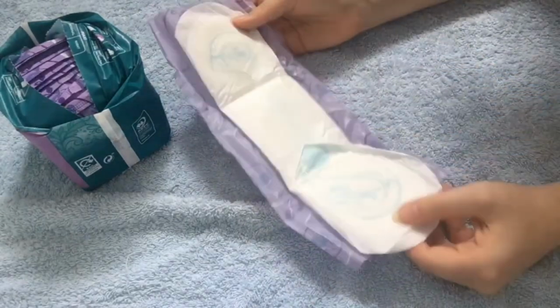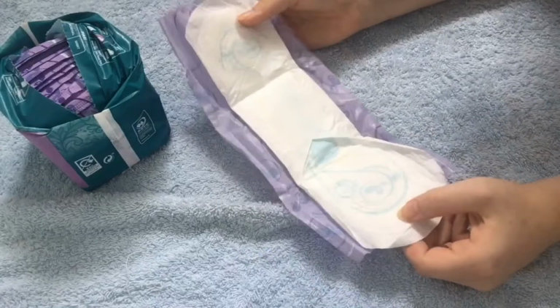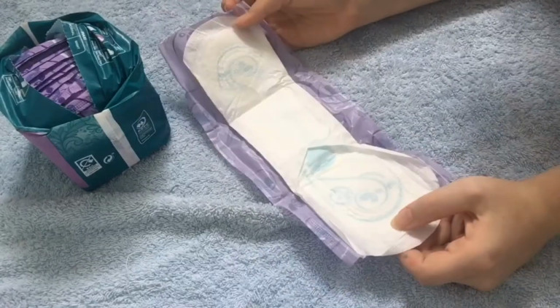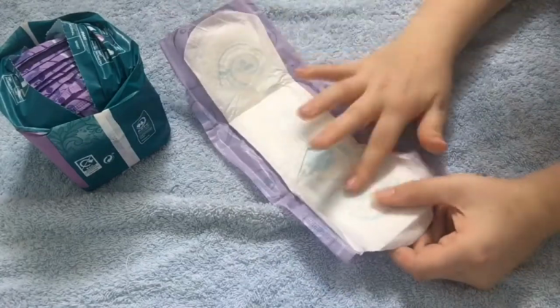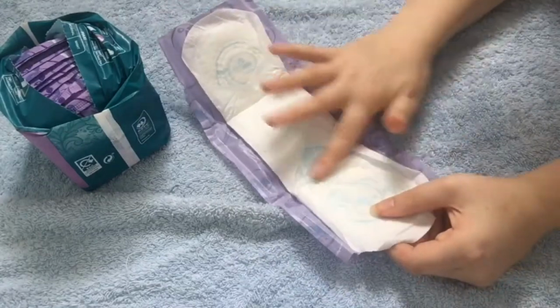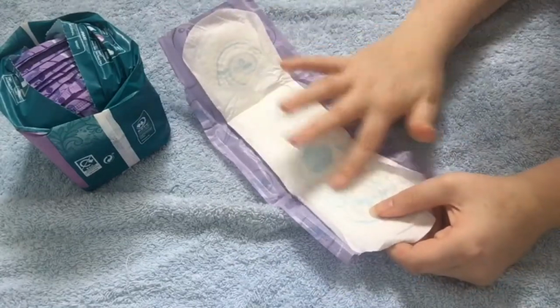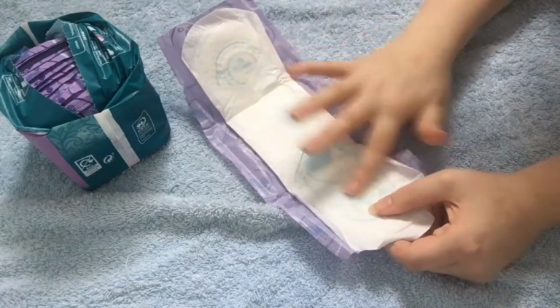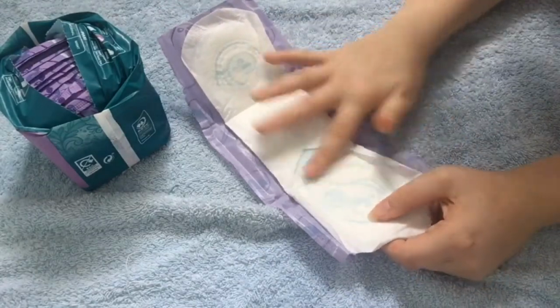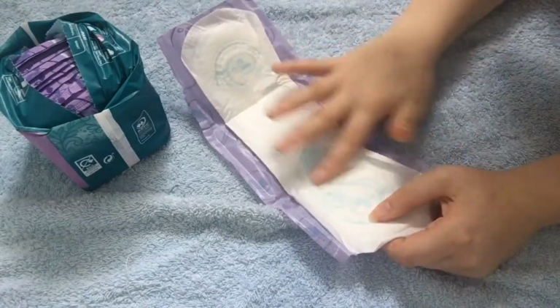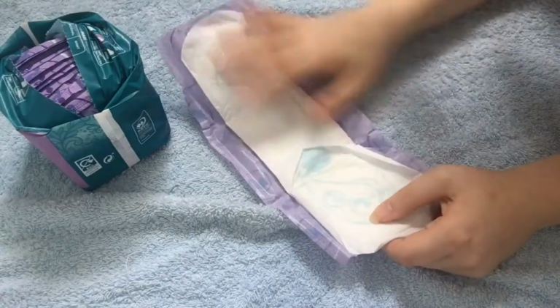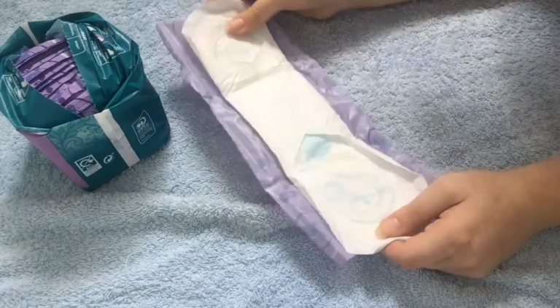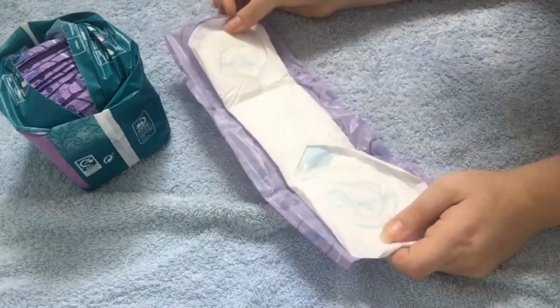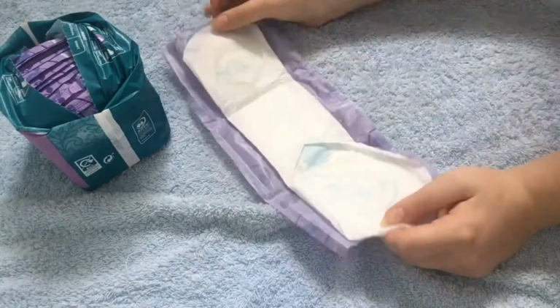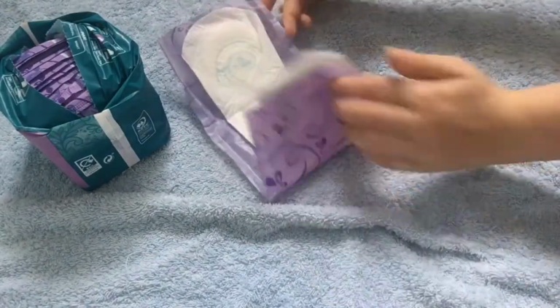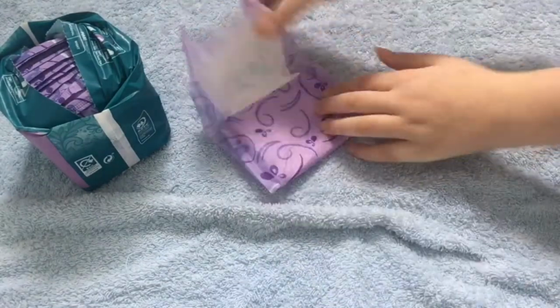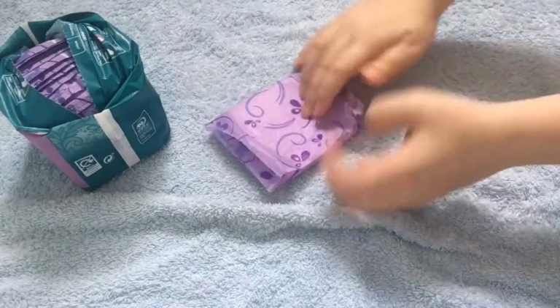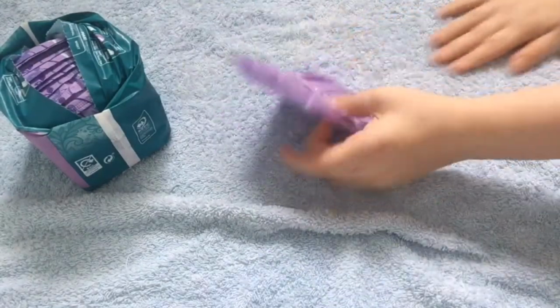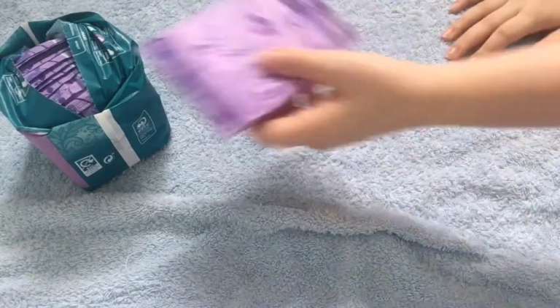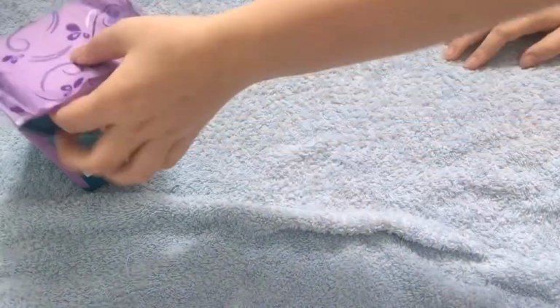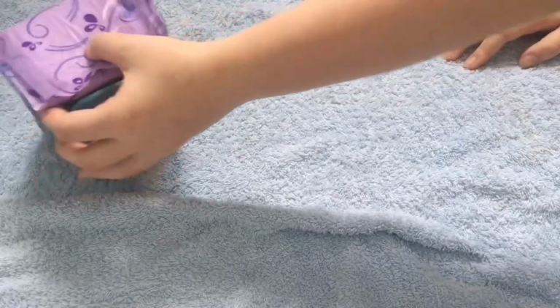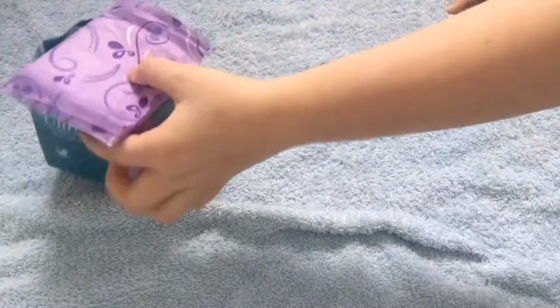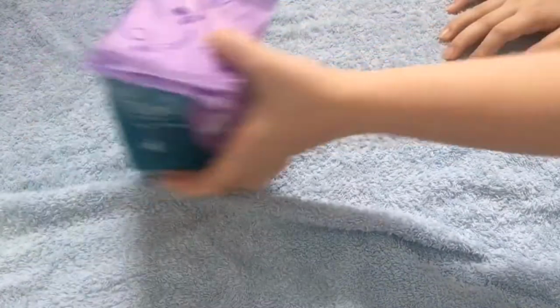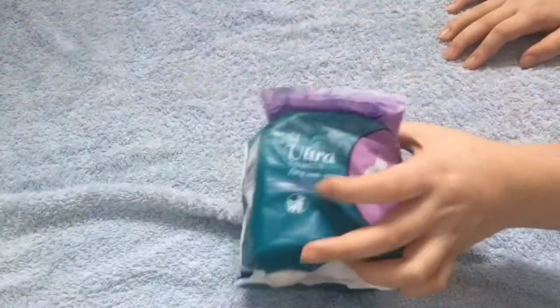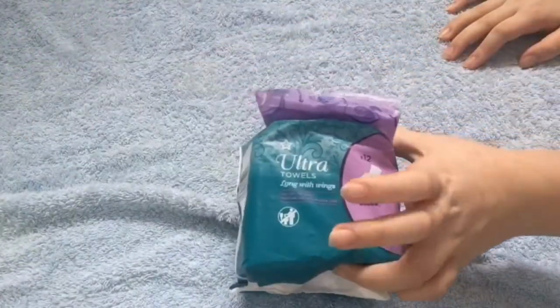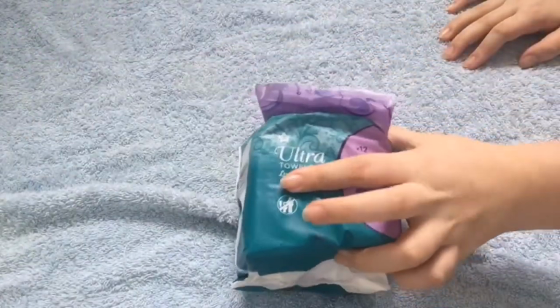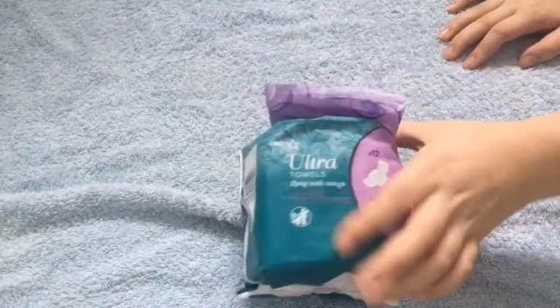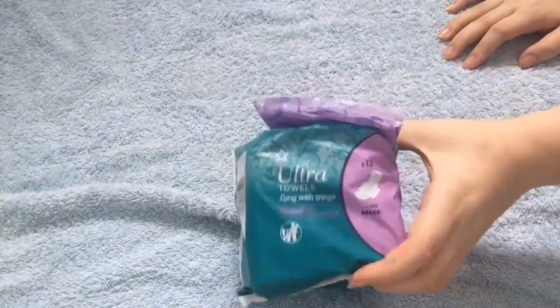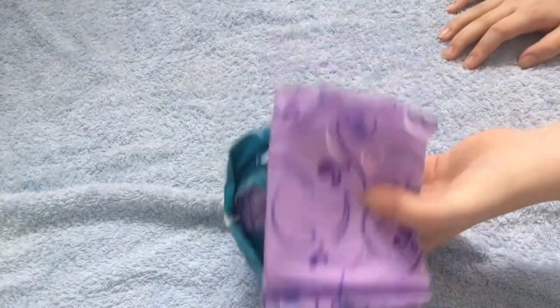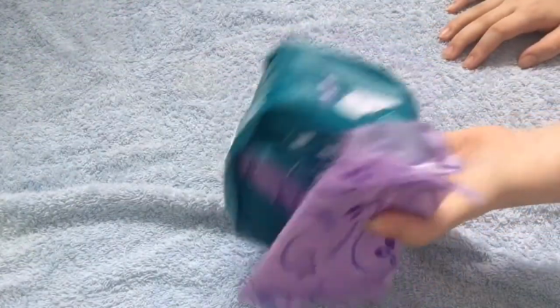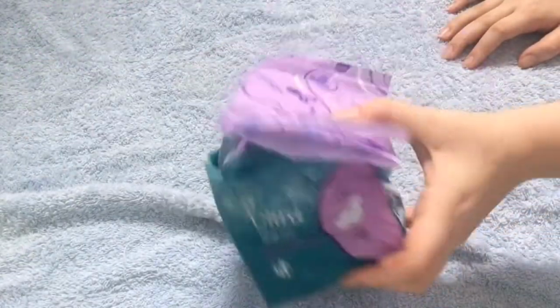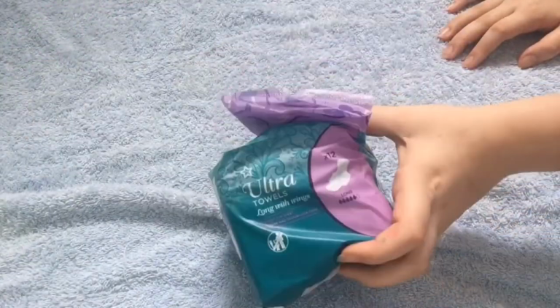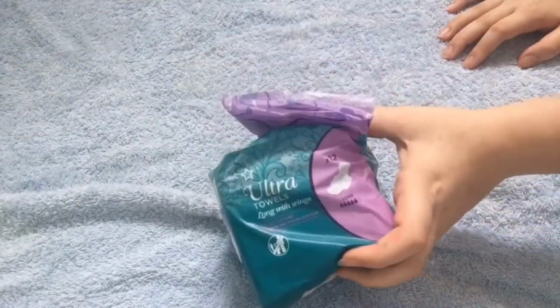I reckon they're about the same size as the Always ones — actually I reckon they're softer than the Always ones. And for 79p, I would probably prefer to get these ones and the Always ones just because they're softer, and they're basically the exact same.